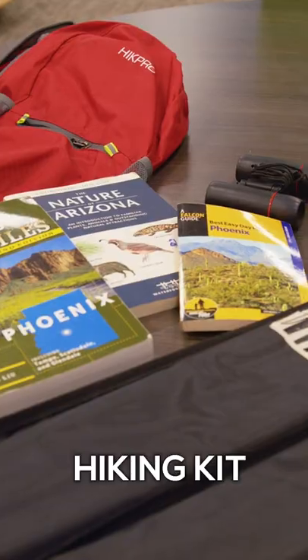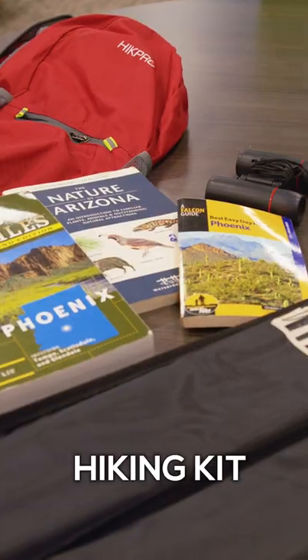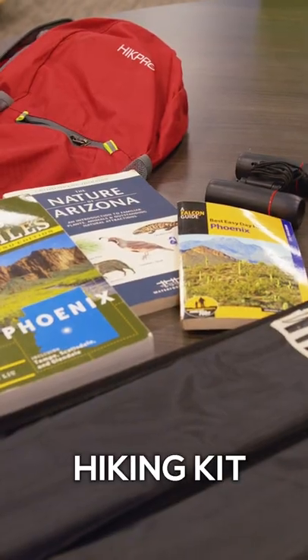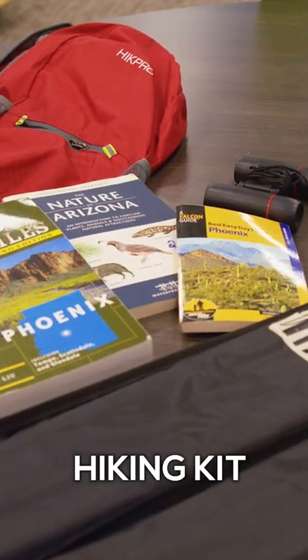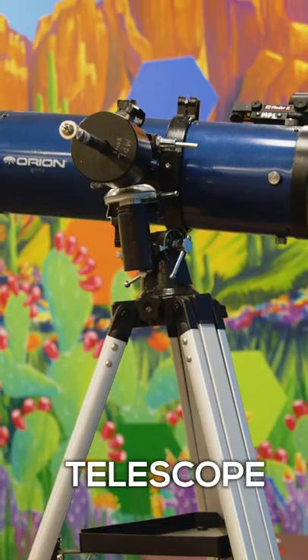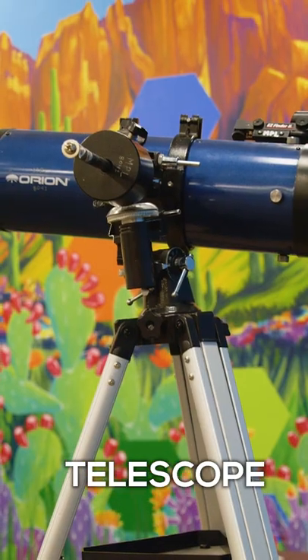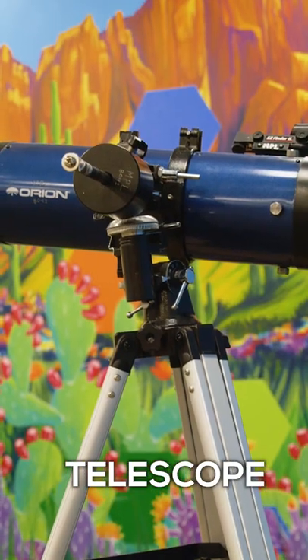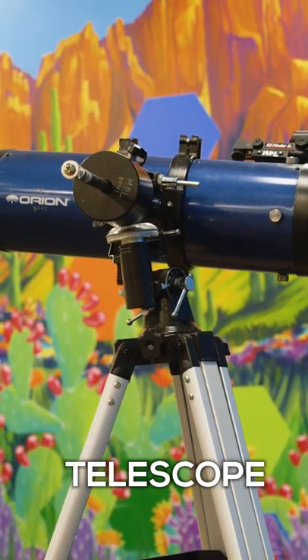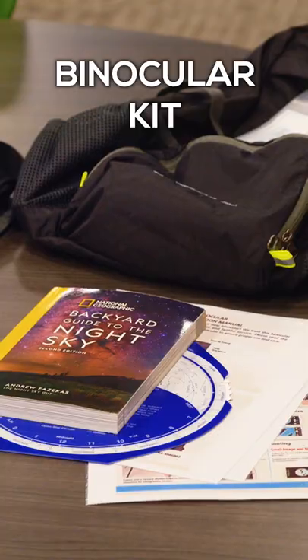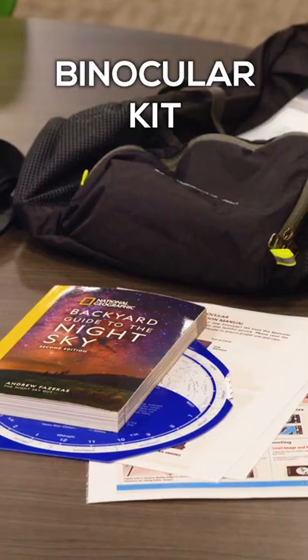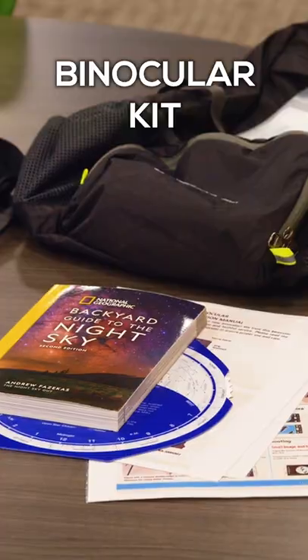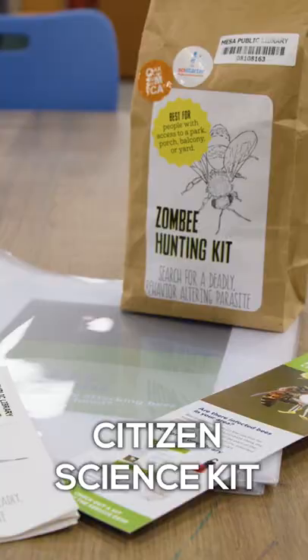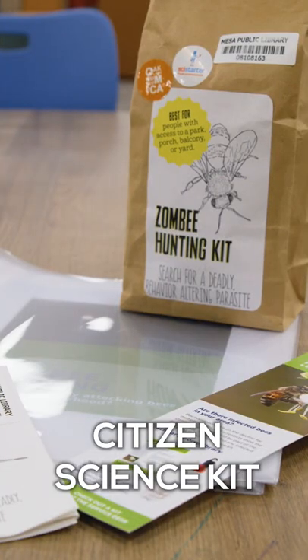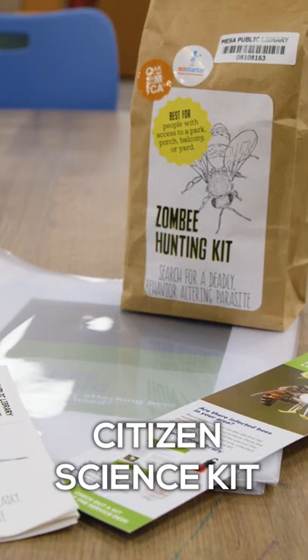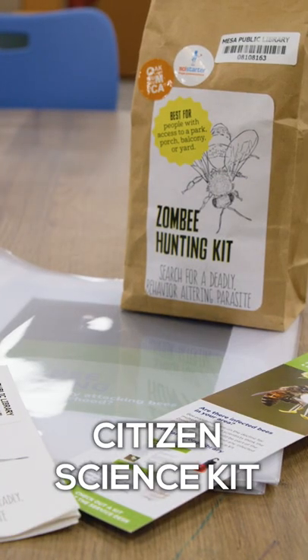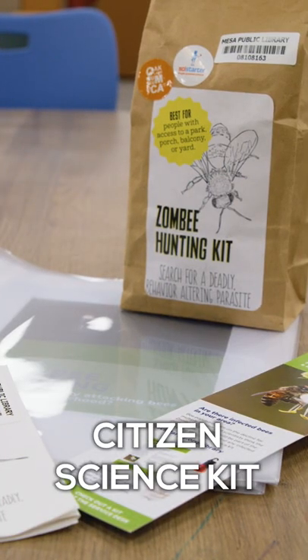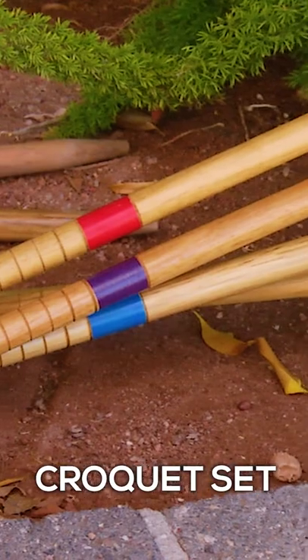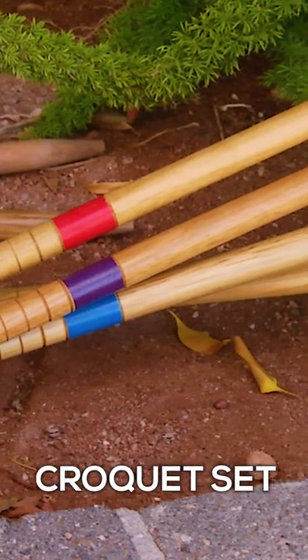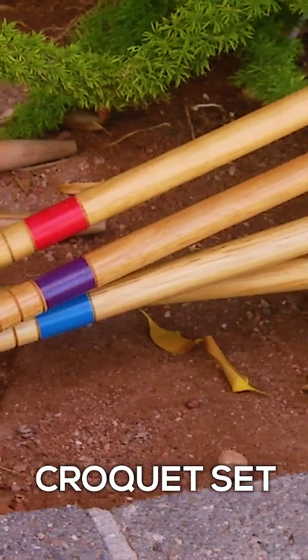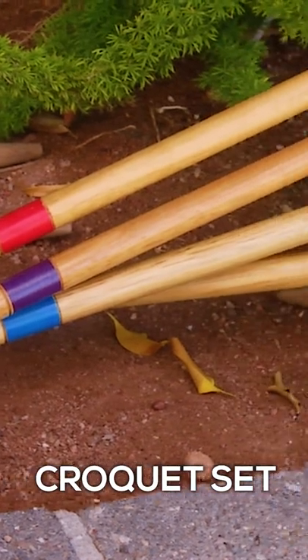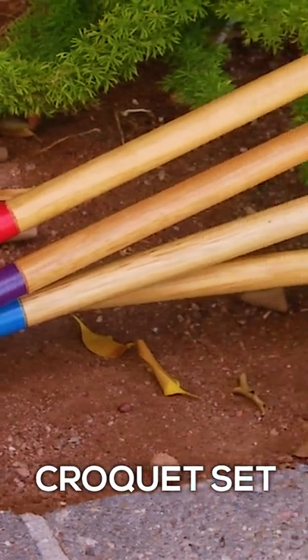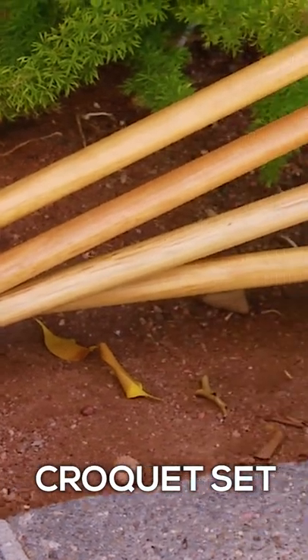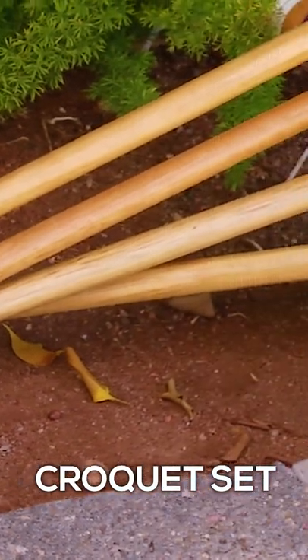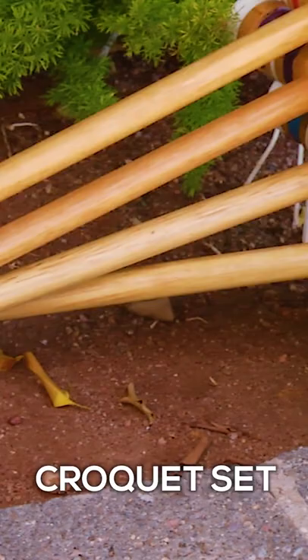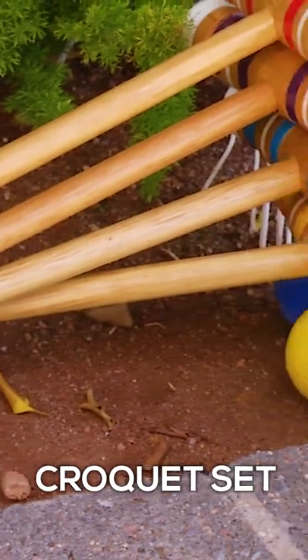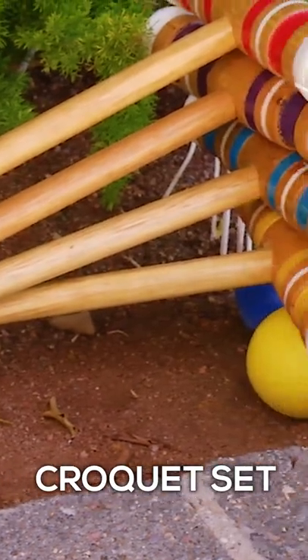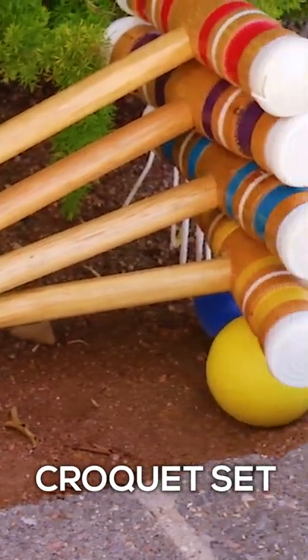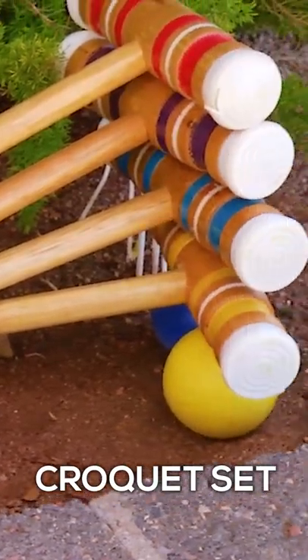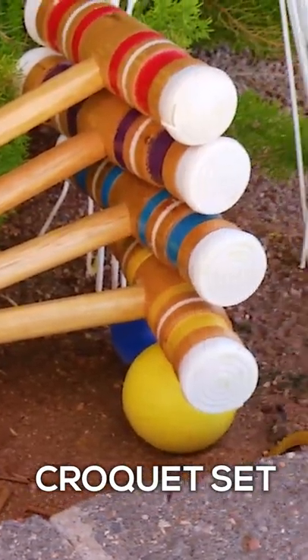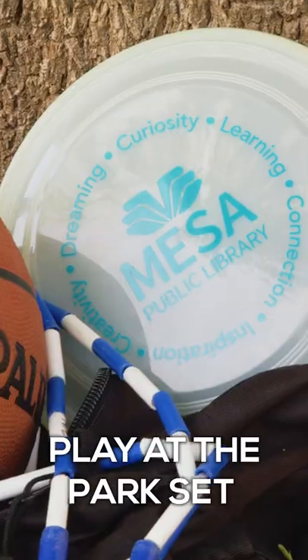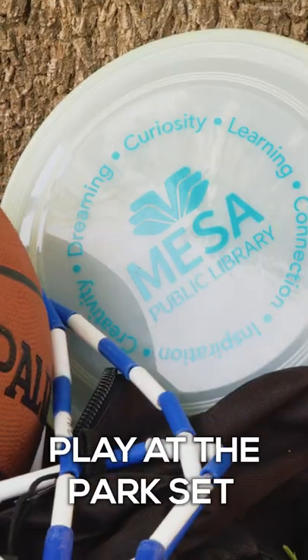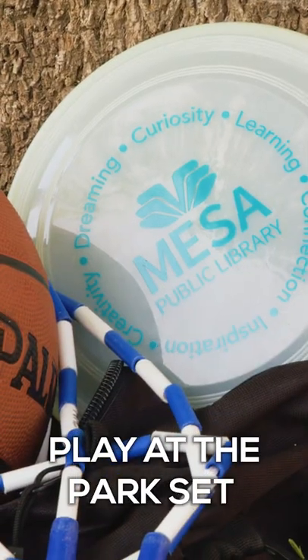We have hiking kits, we have telescopes, binocular kits. We also have citizen science kits. One of our most popular things is our croquet set, so you can check that out, test it out, and enjoy the outdoors.